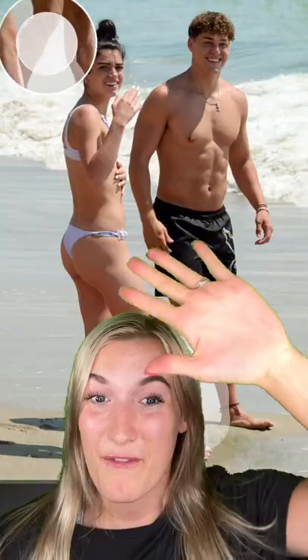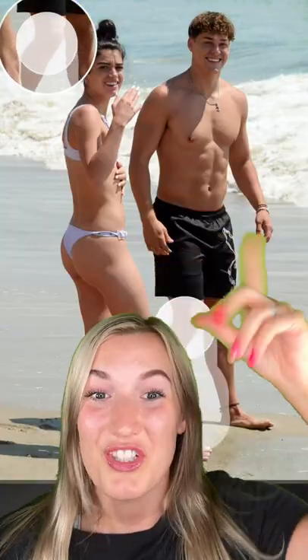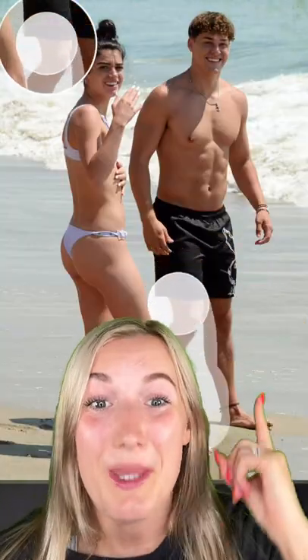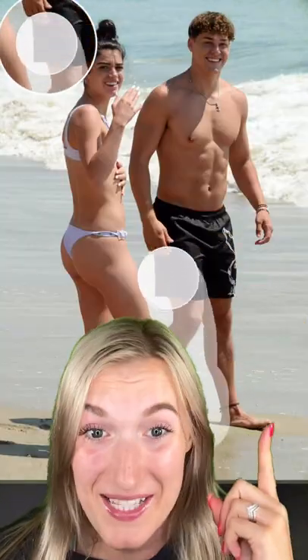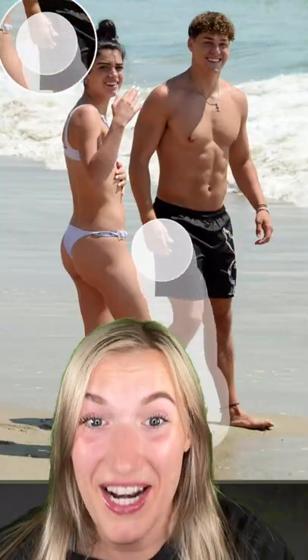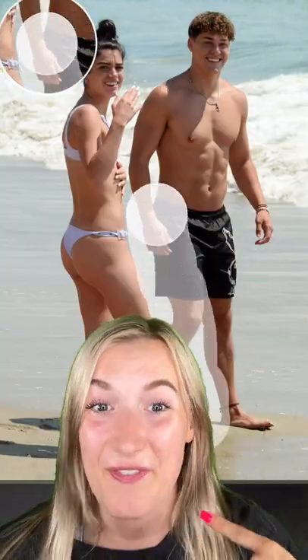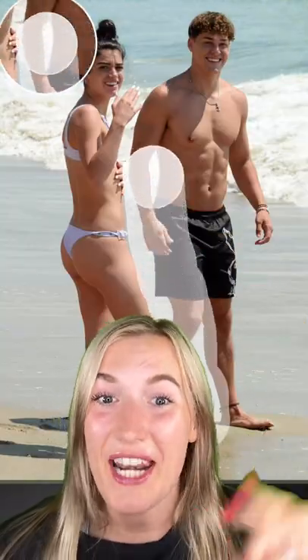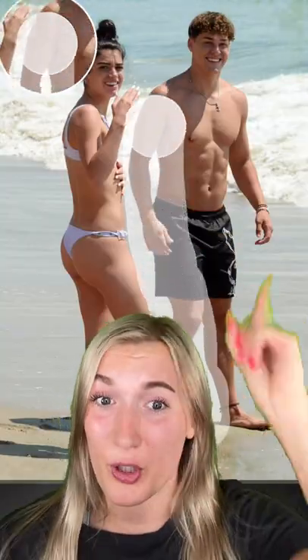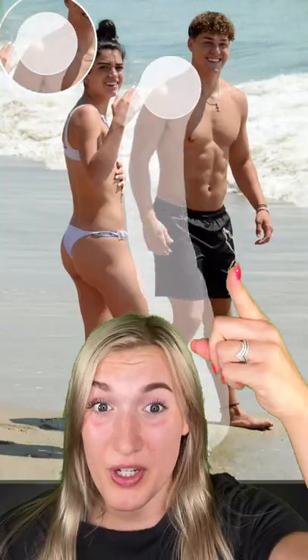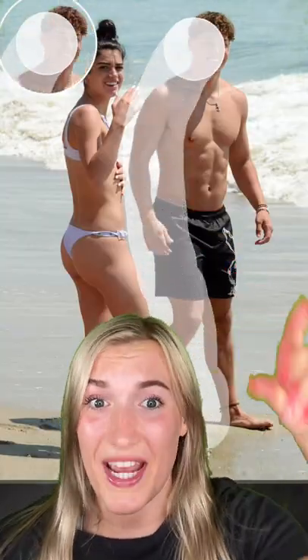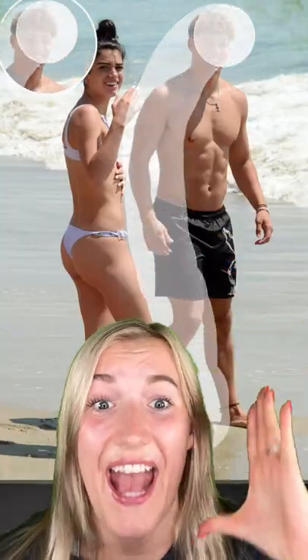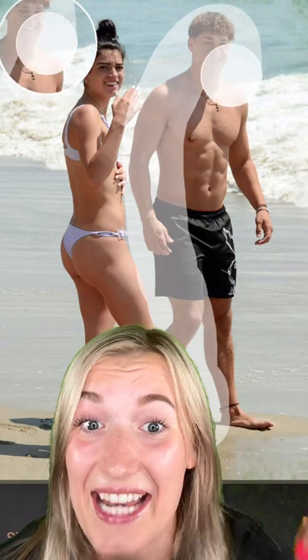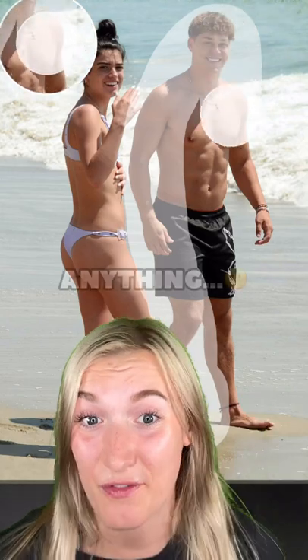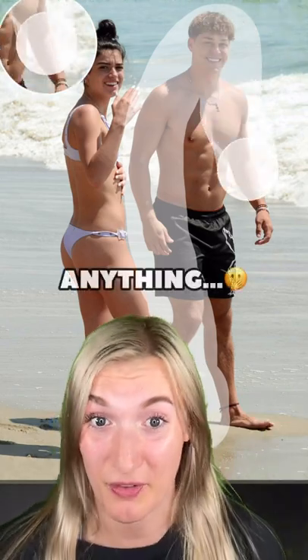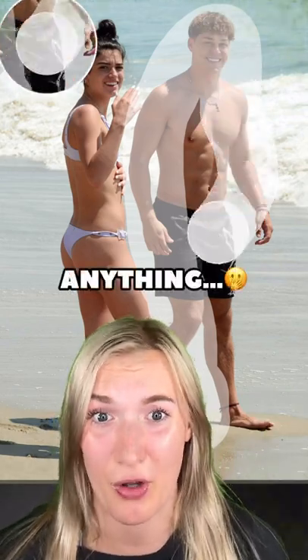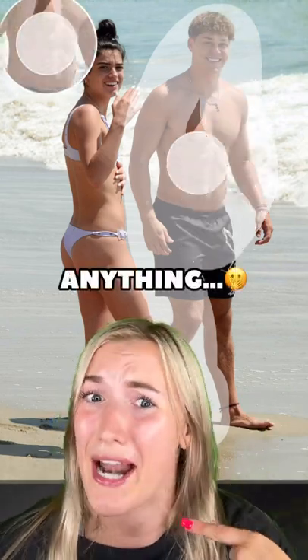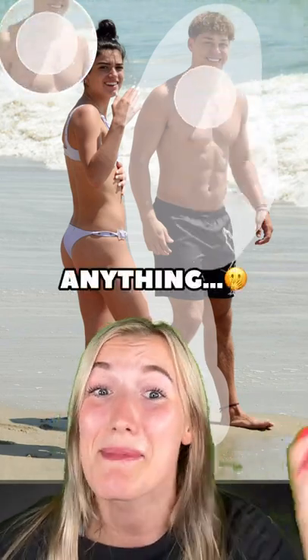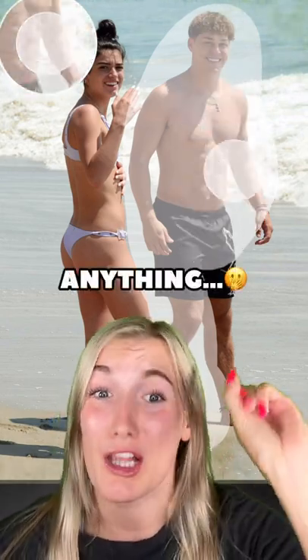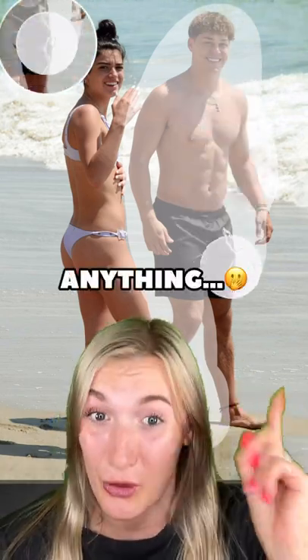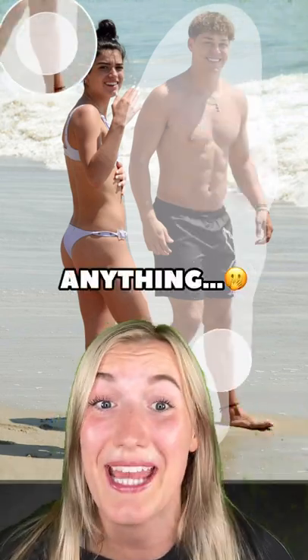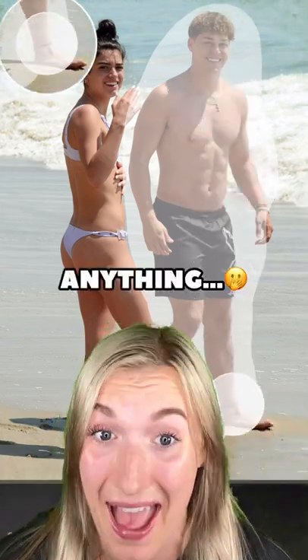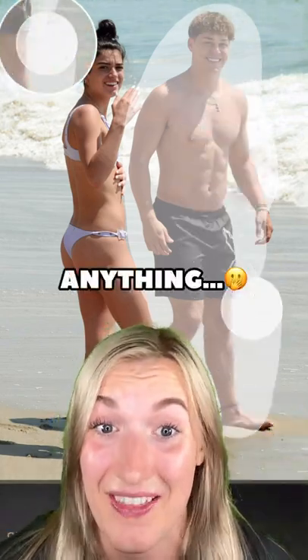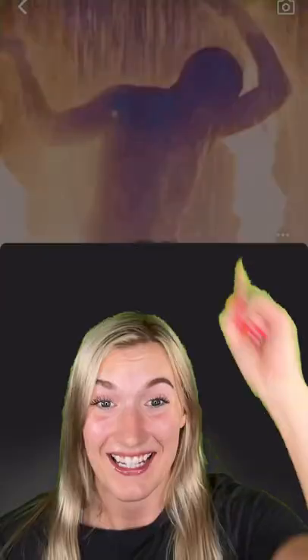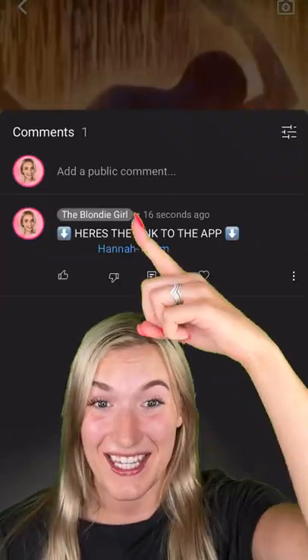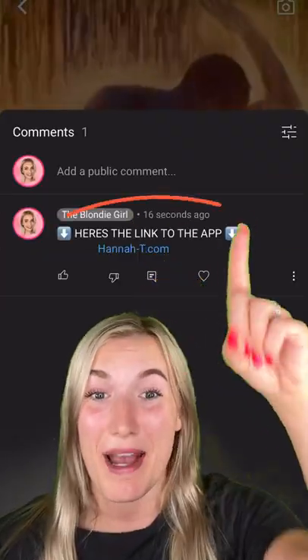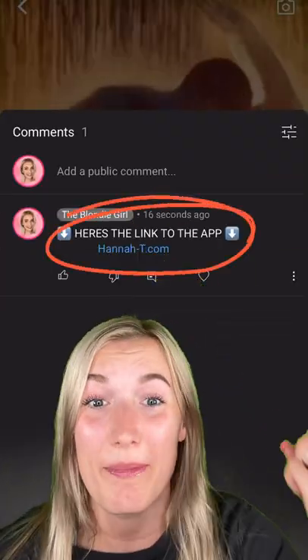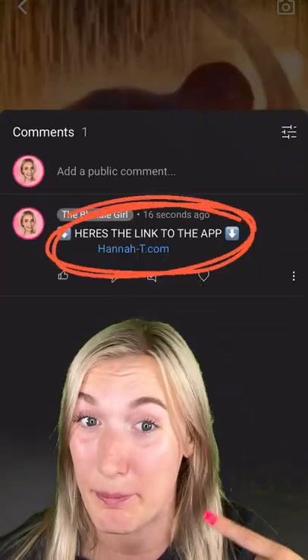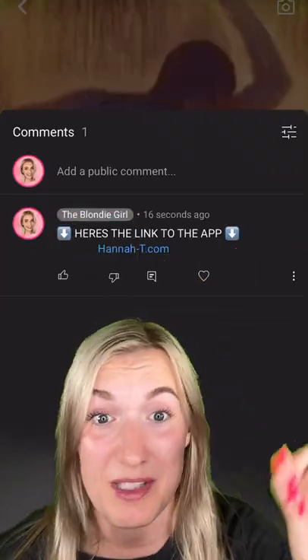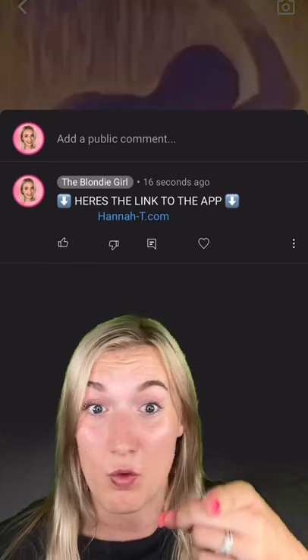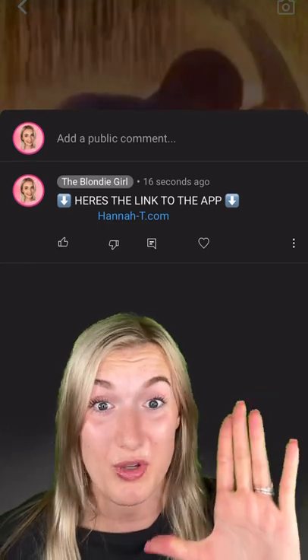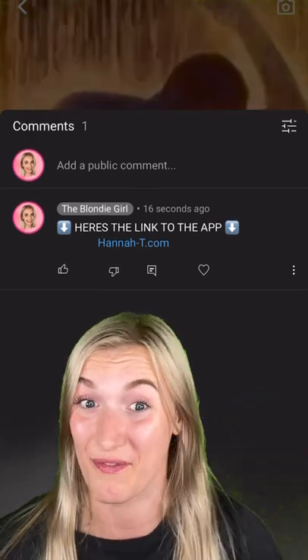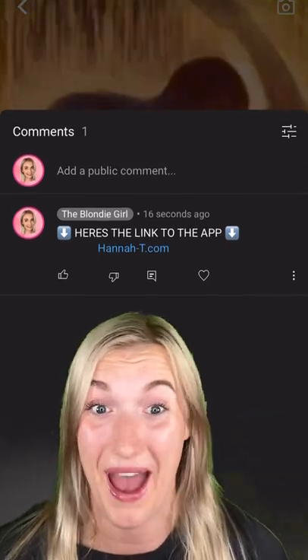Before I show you the best one — I found an app where you can erase anything from your photos, and I mean literally anything. Click the link in my comments, but promise me you won't use it for bad.